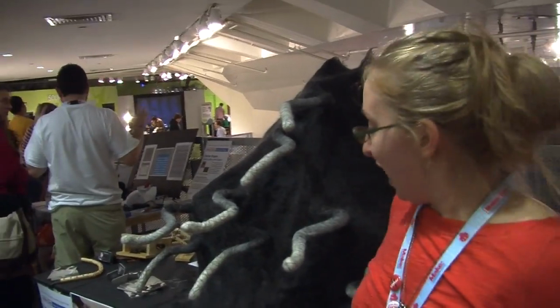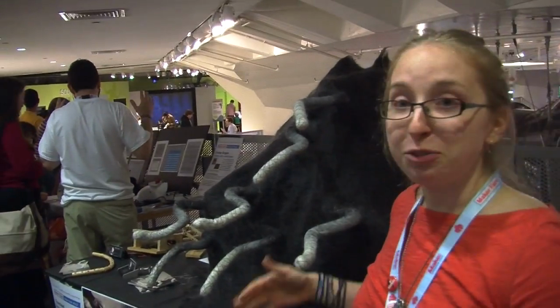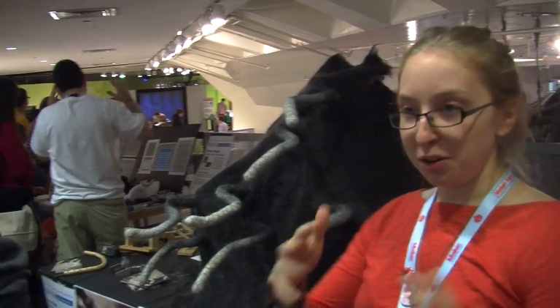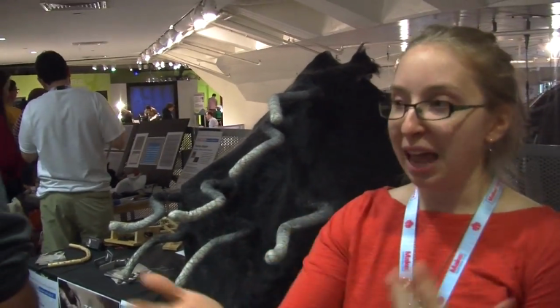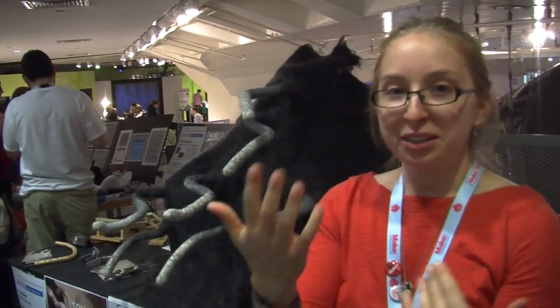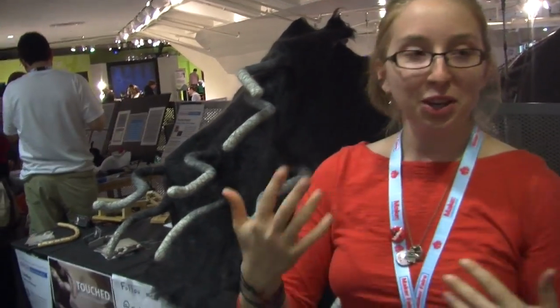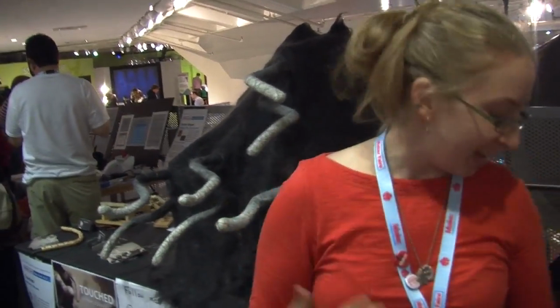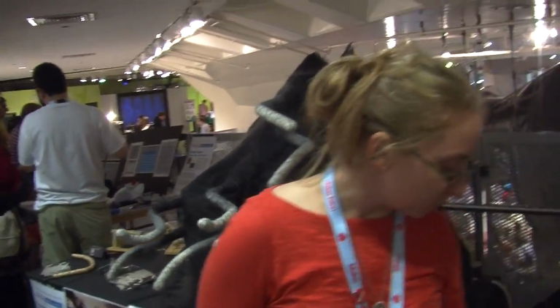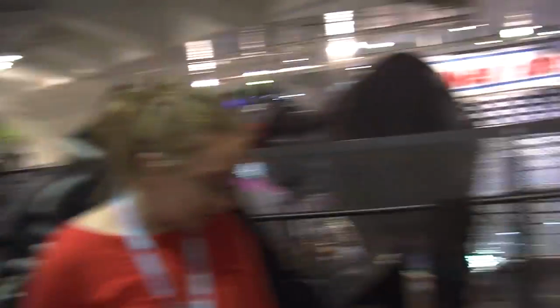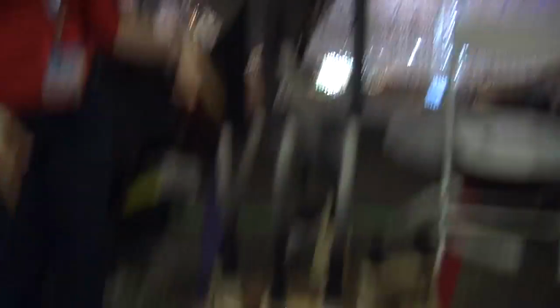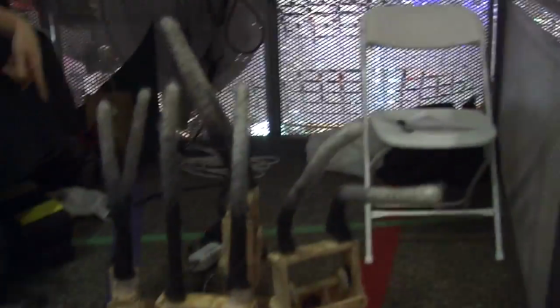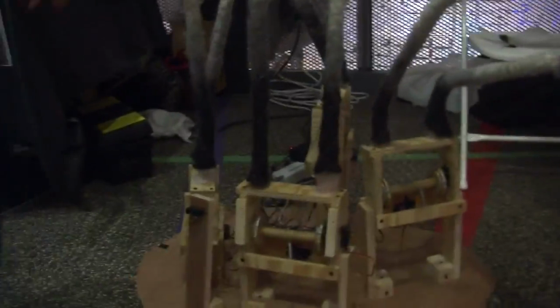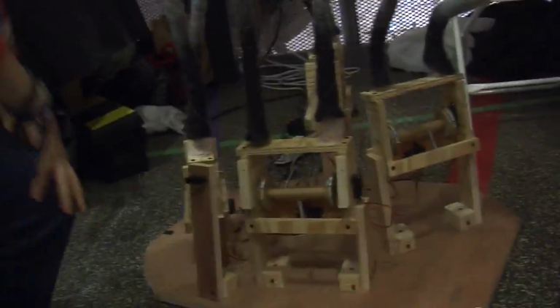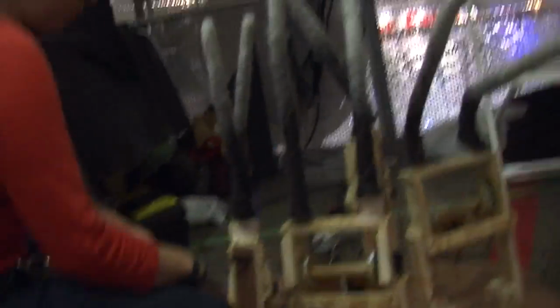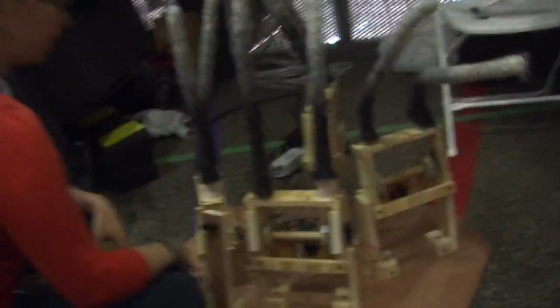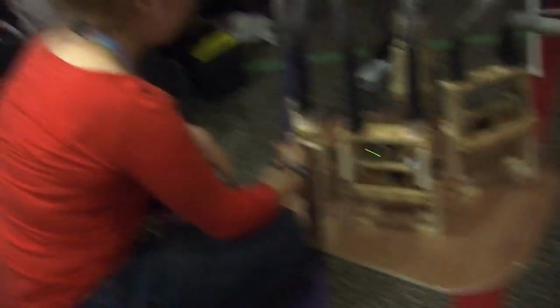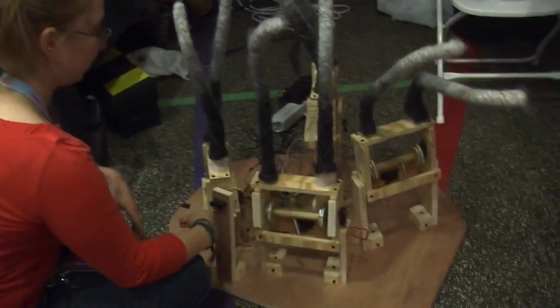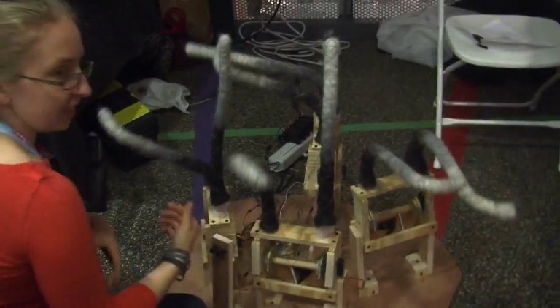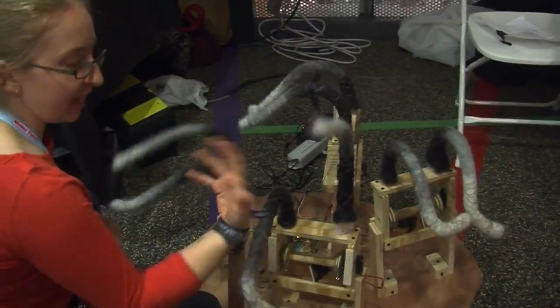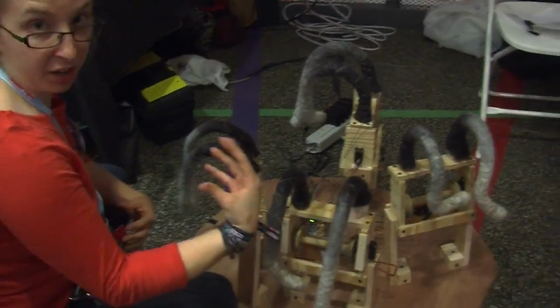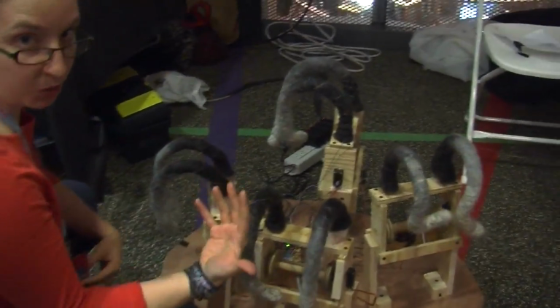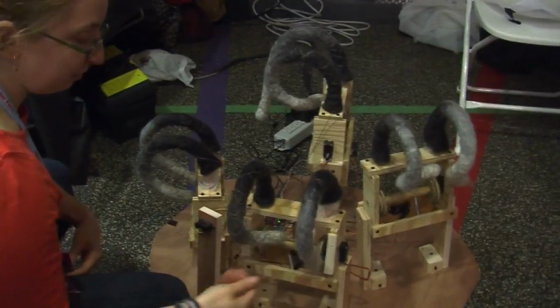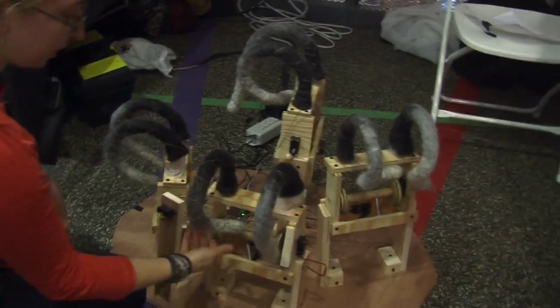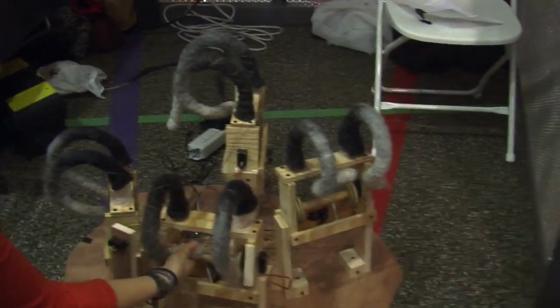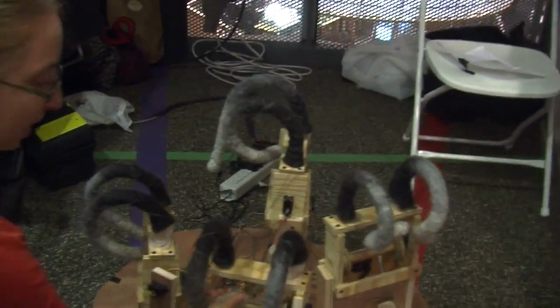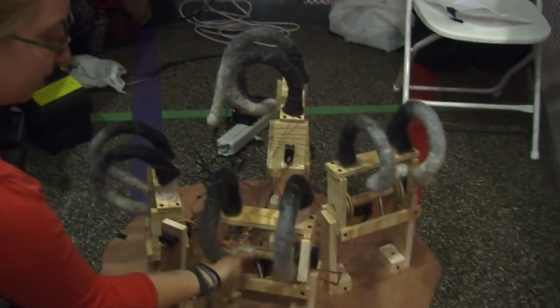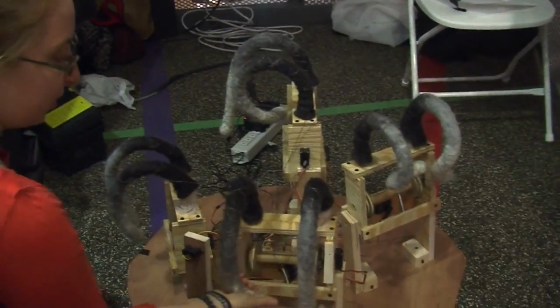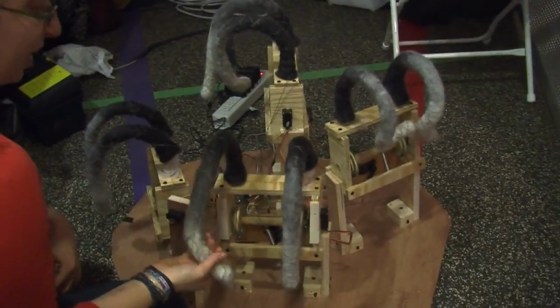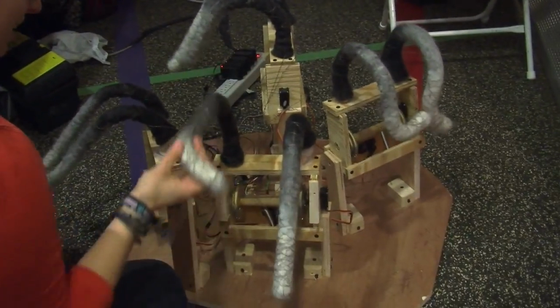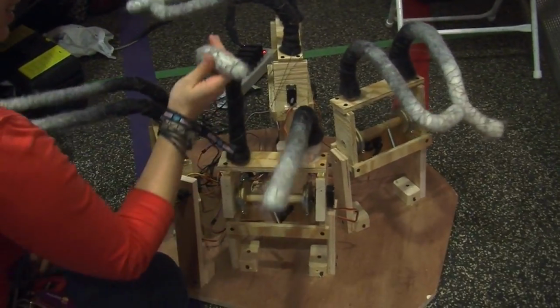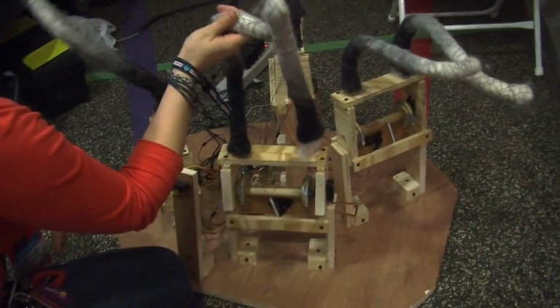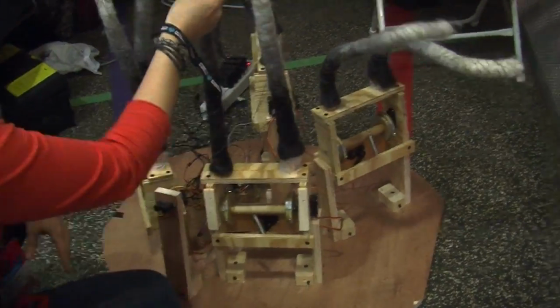And then after a while, it'll come back out and it'll start to play again. This one down here is a little different. This one, when it sees you, it gets scared and it runs away. But if you approach it just right, it'll come out.